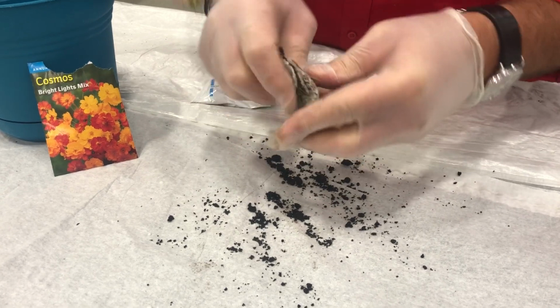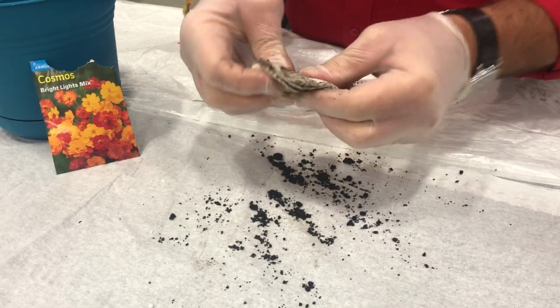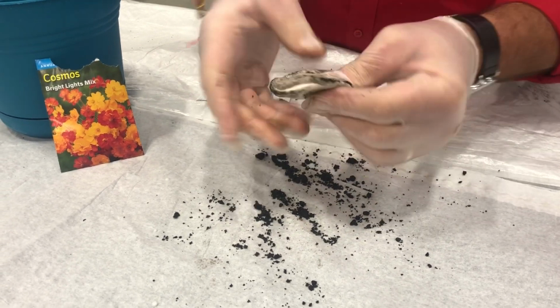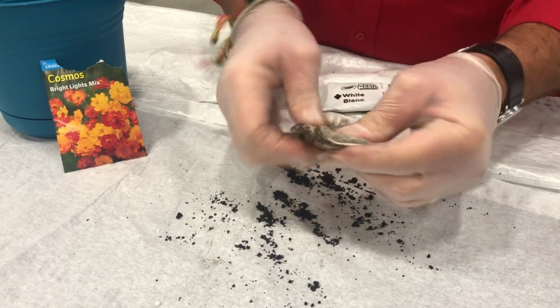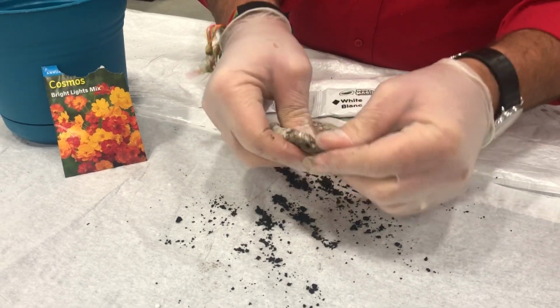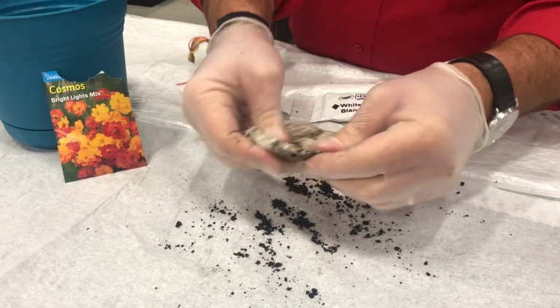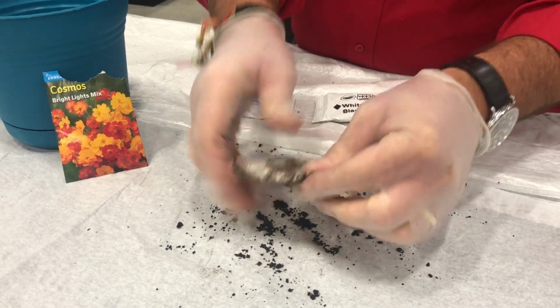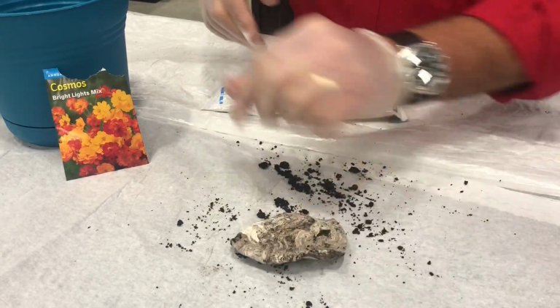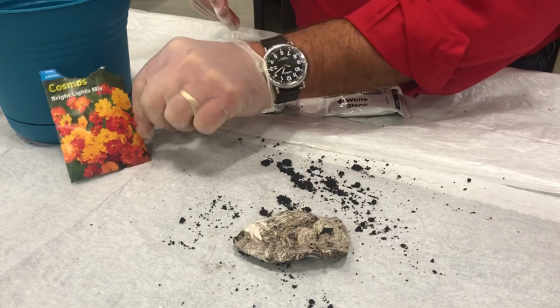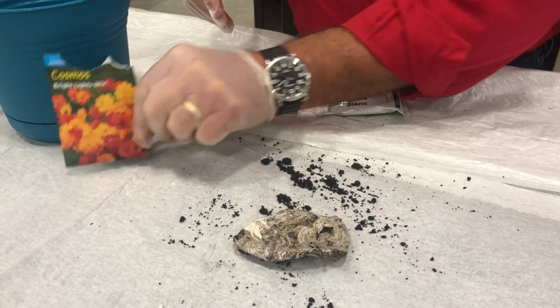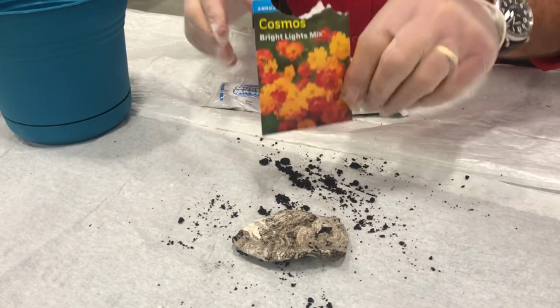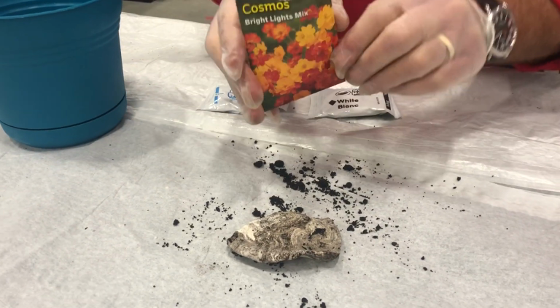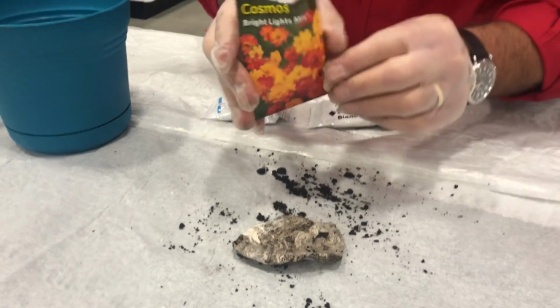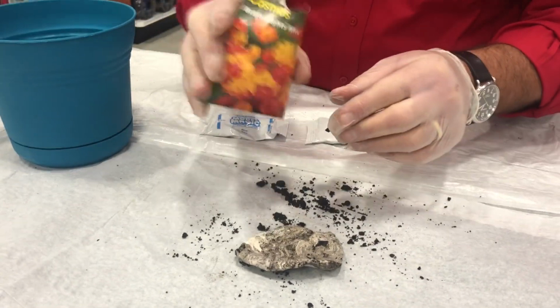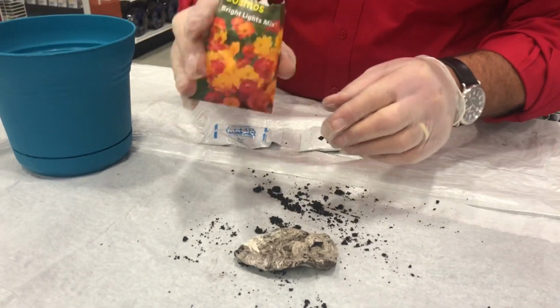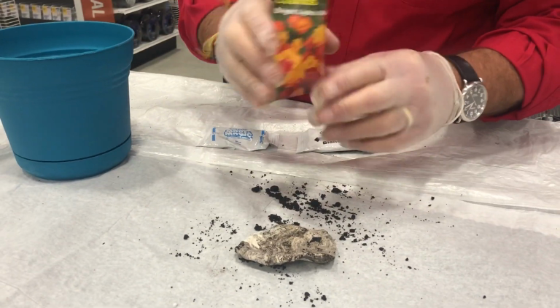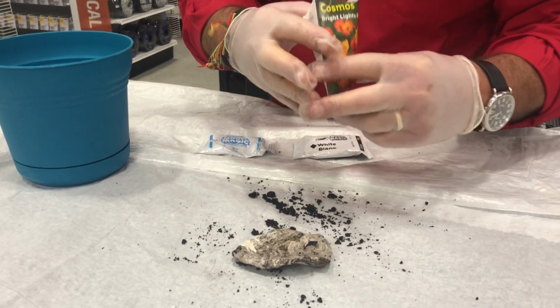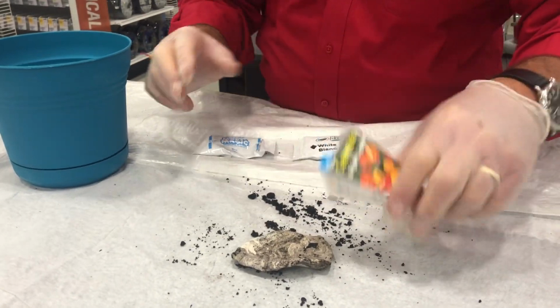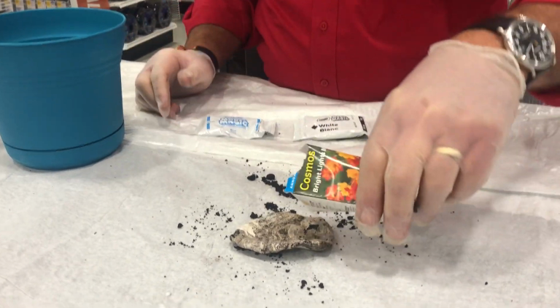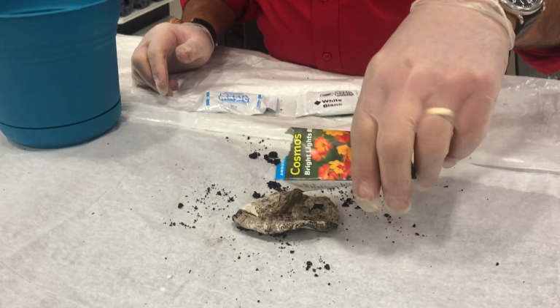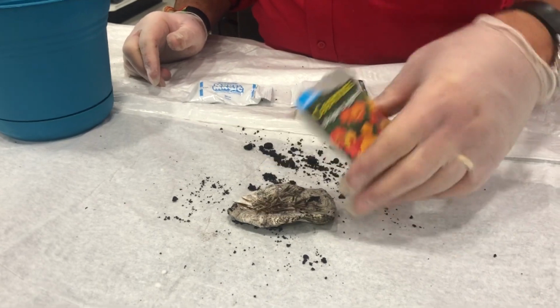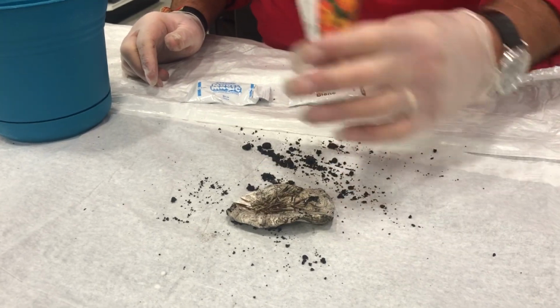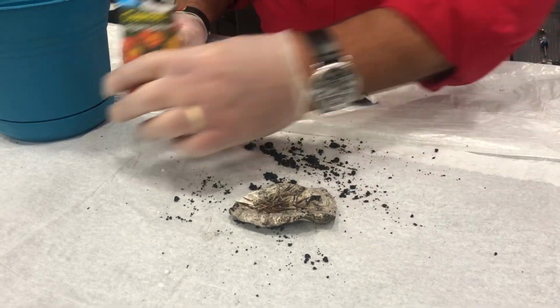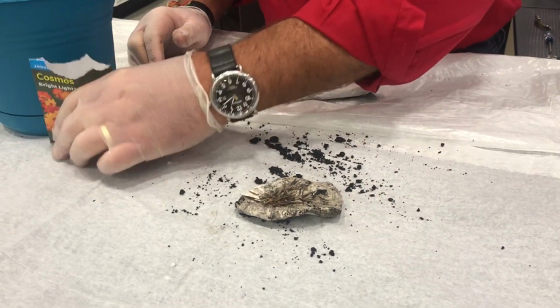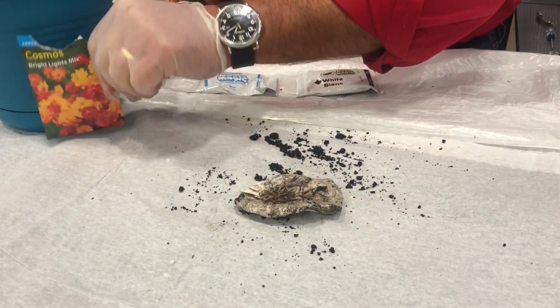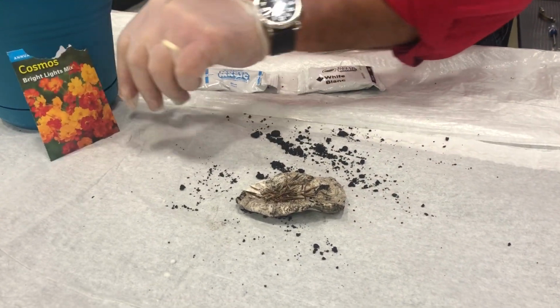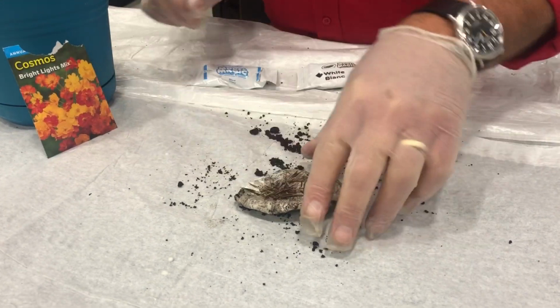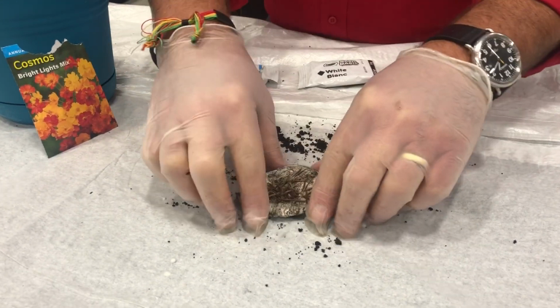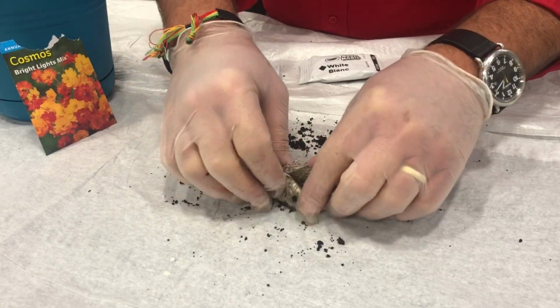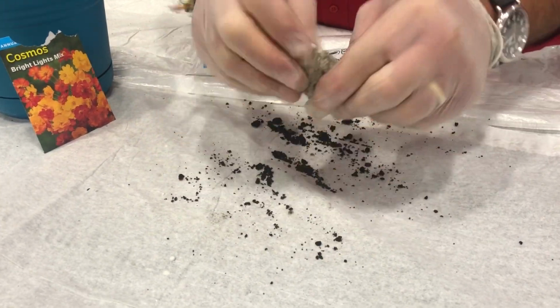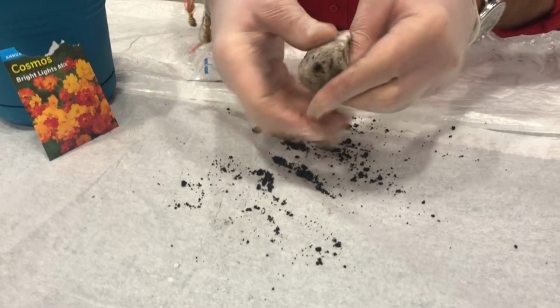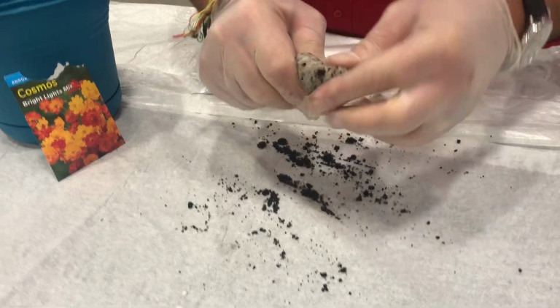So once you've kneaded it out pretty well, I'm gonna go ahead and flatten it again. Then I have wildflowers — any kind of flower seeds you want. These are inexpensive, you can find them at your local Ace — and put a few seeds in there, then knead that together.